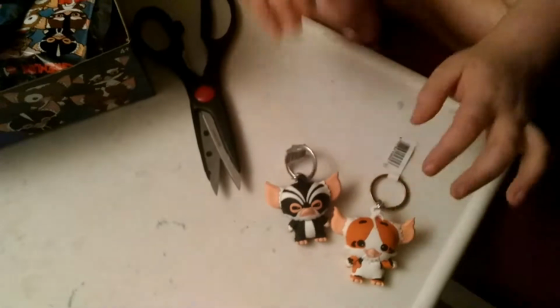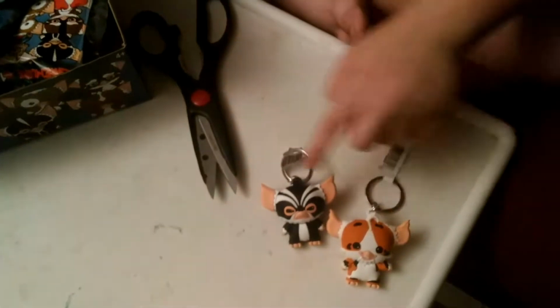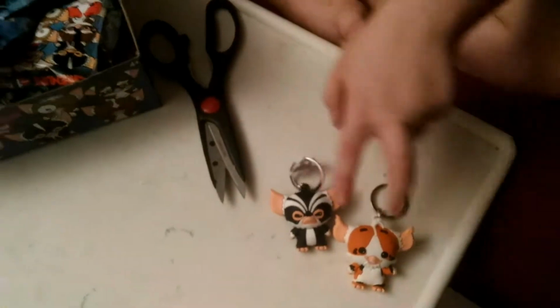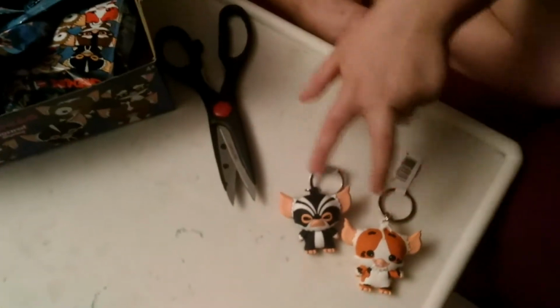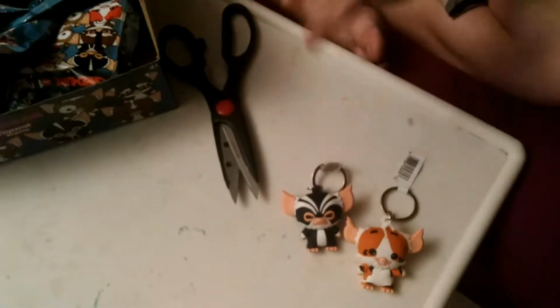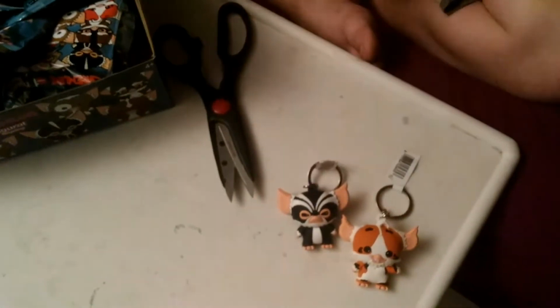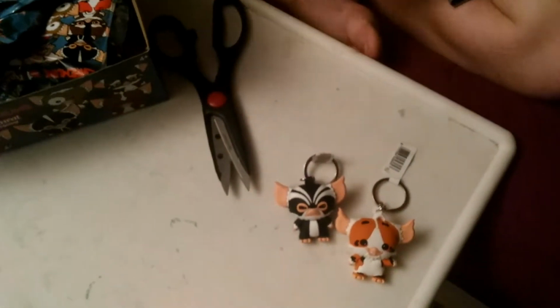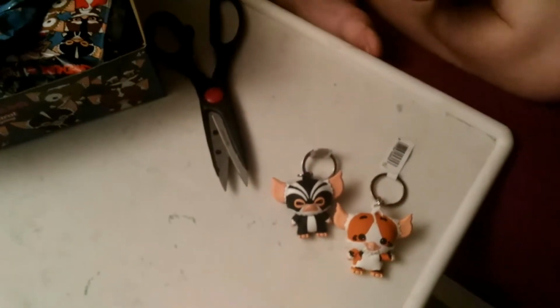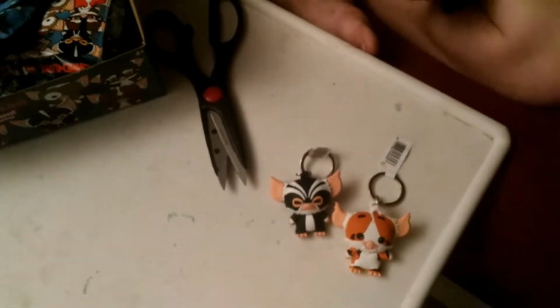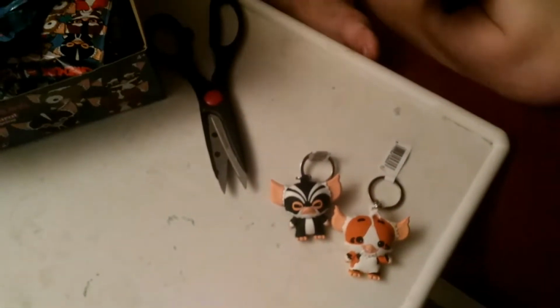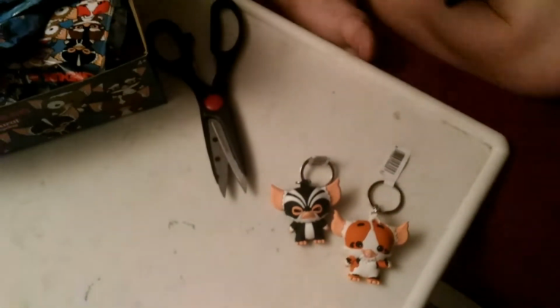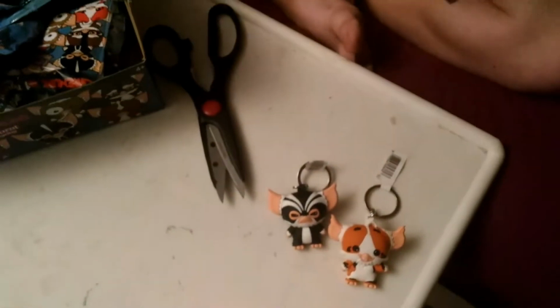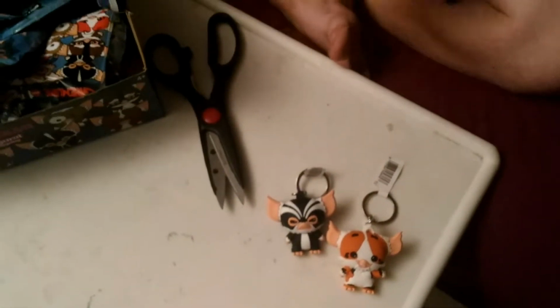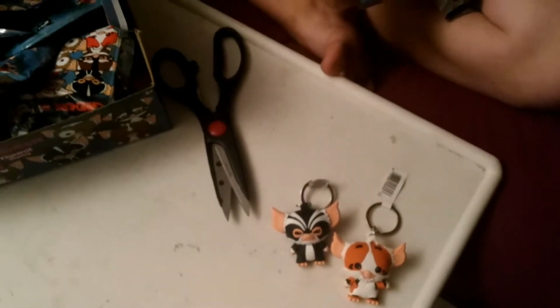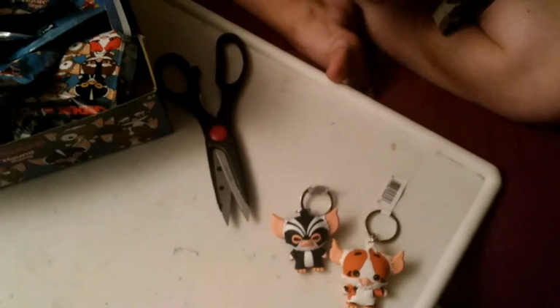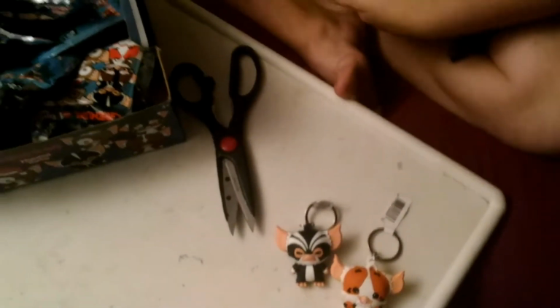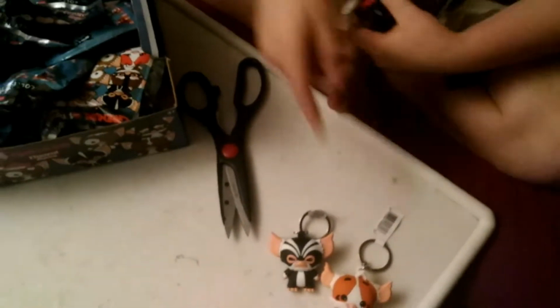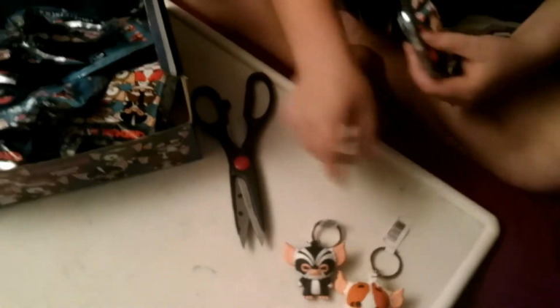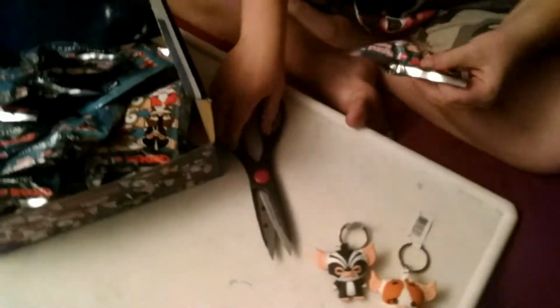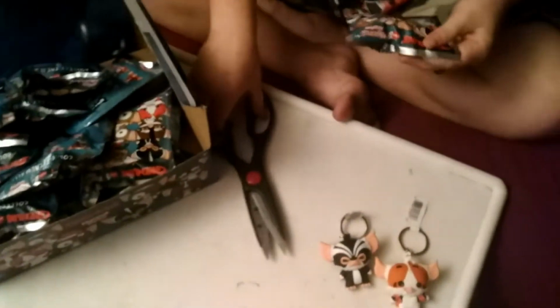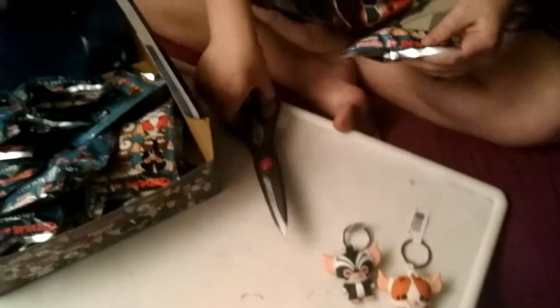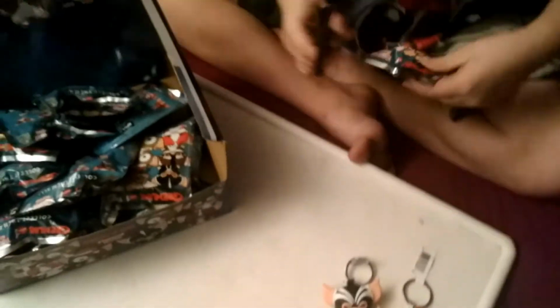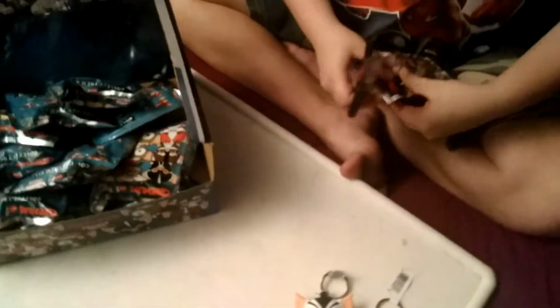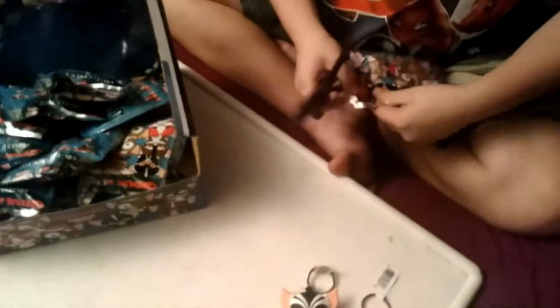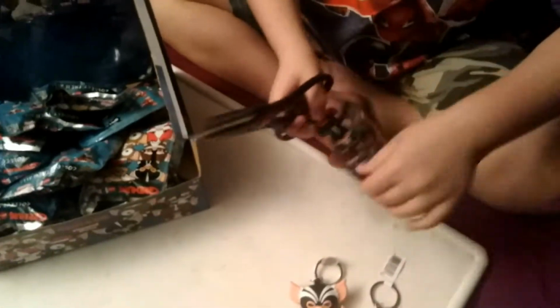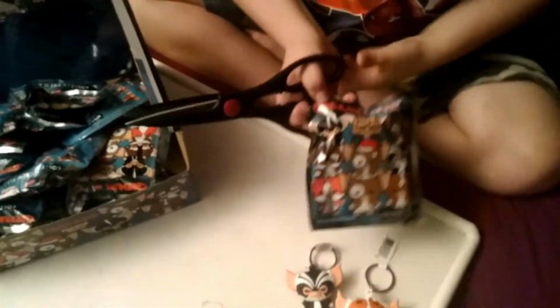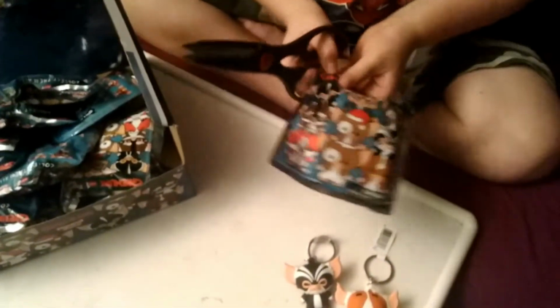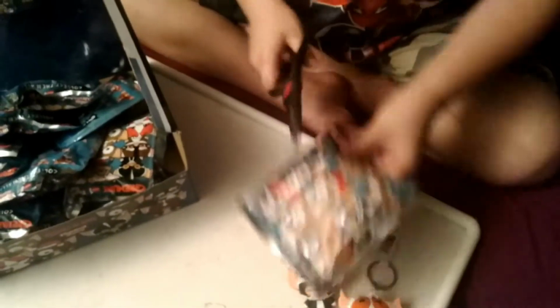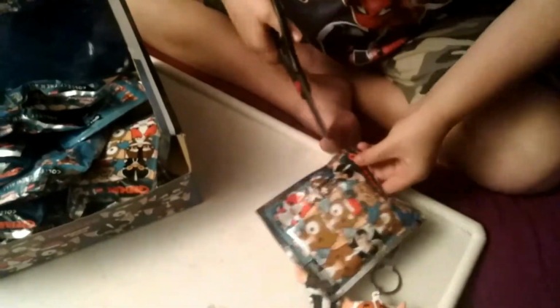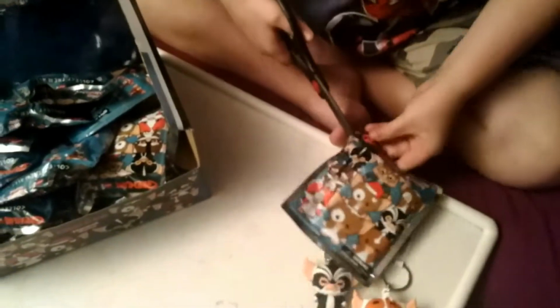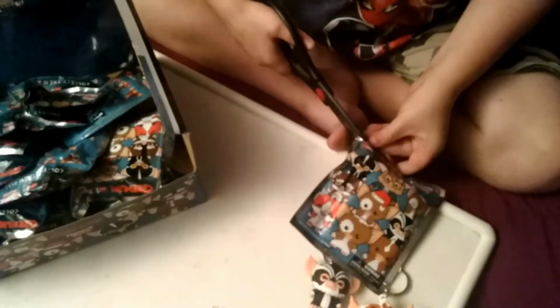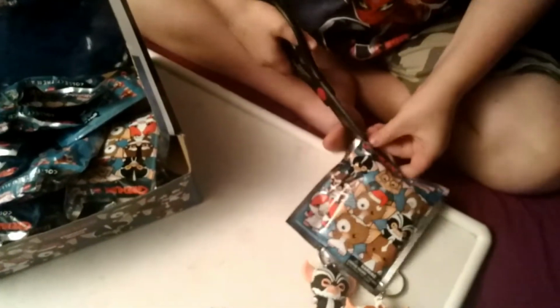These two Gremlins are from Gremlins 2. There's a Gremlins 1 and a Gremlins 2, and these are from Gremlins 2. Just so you know.